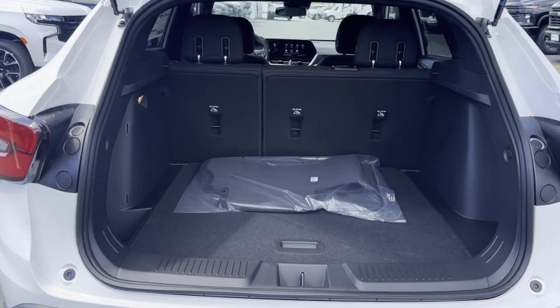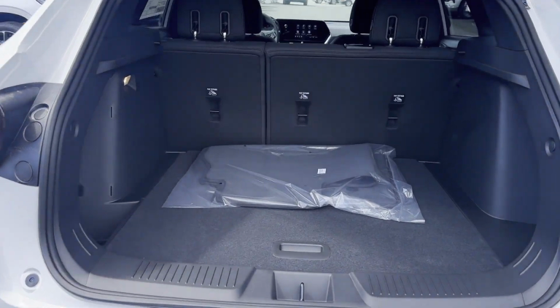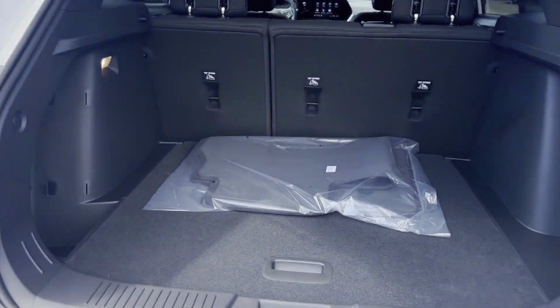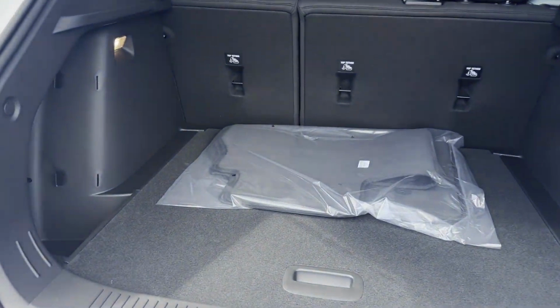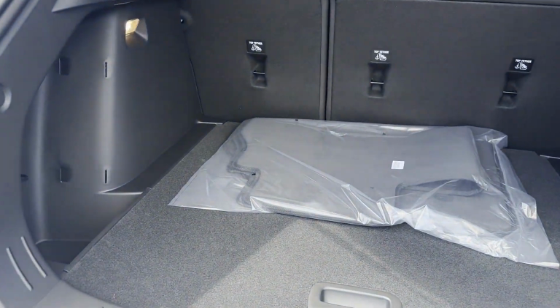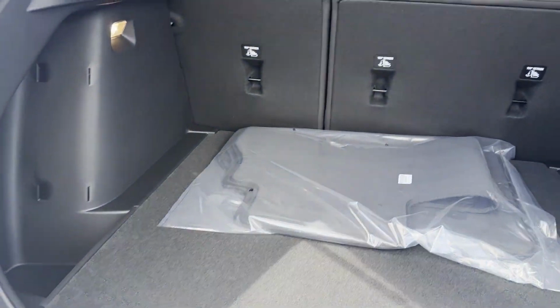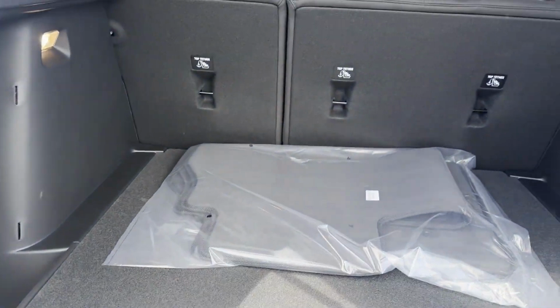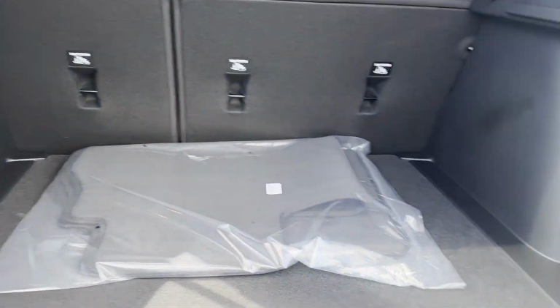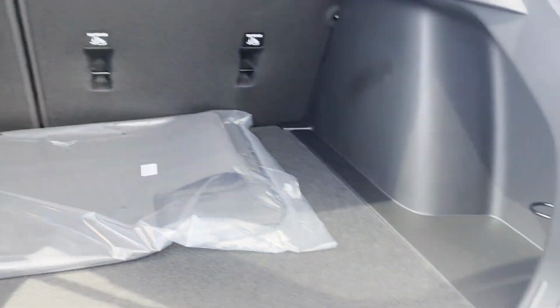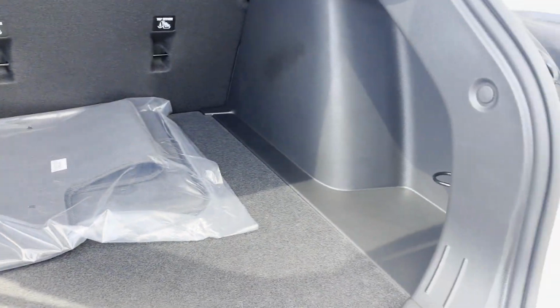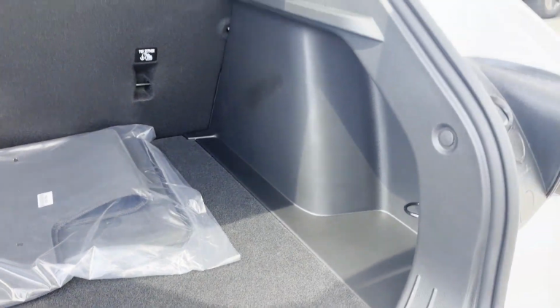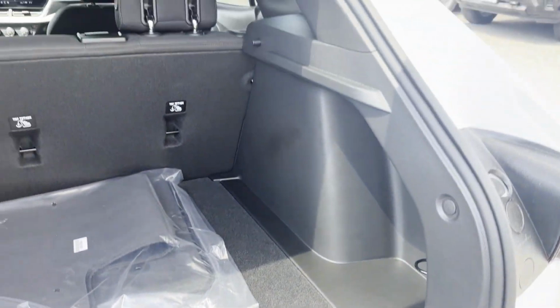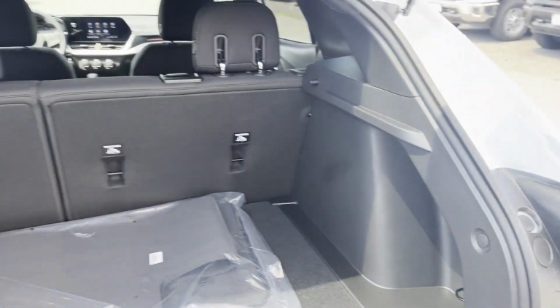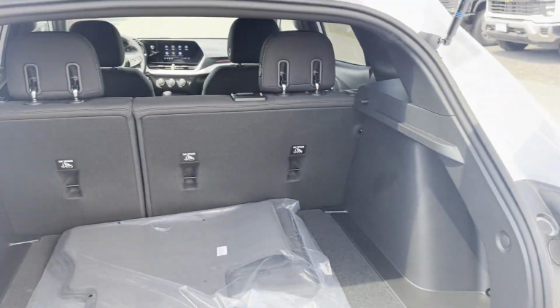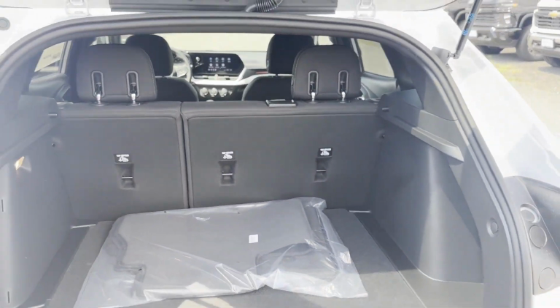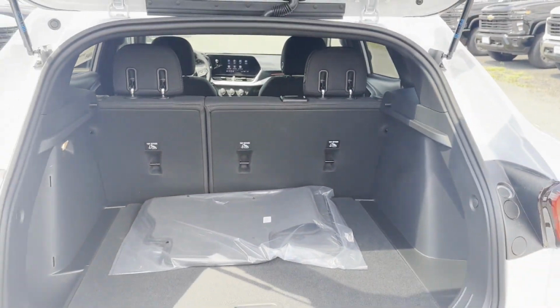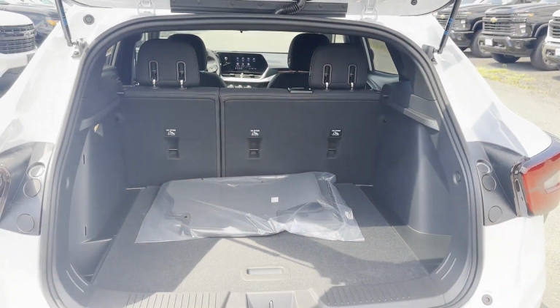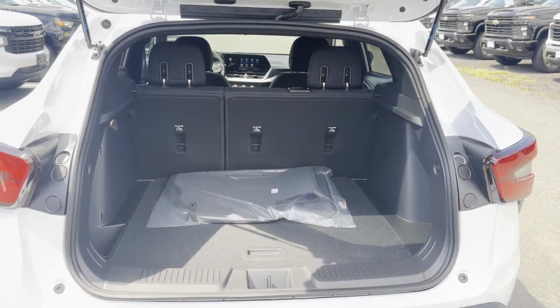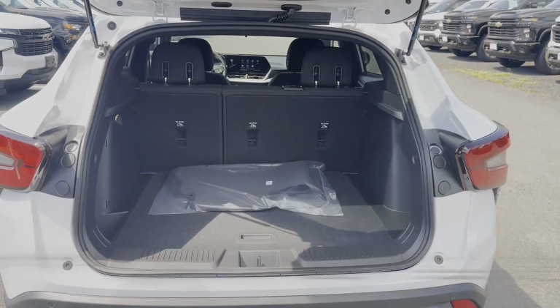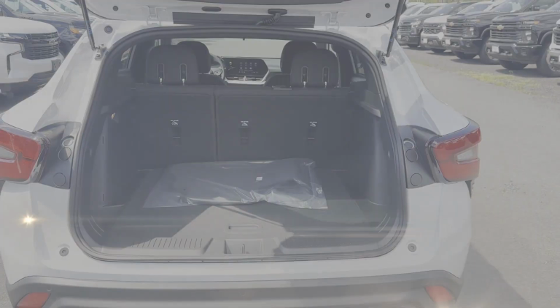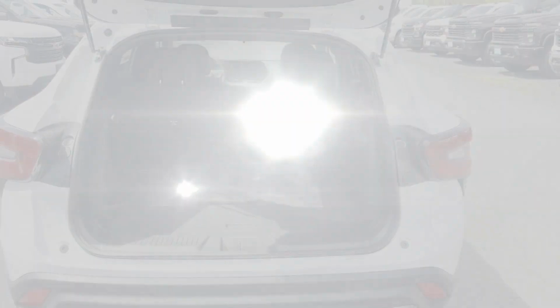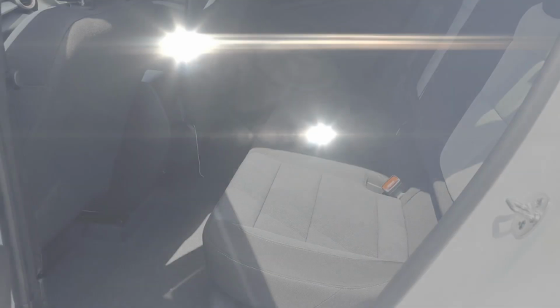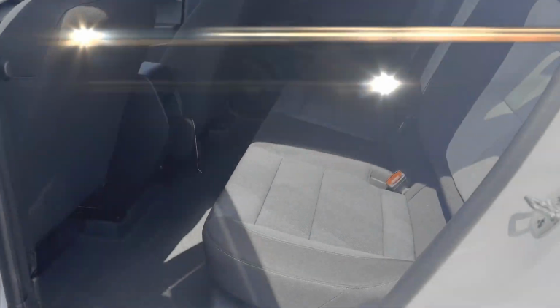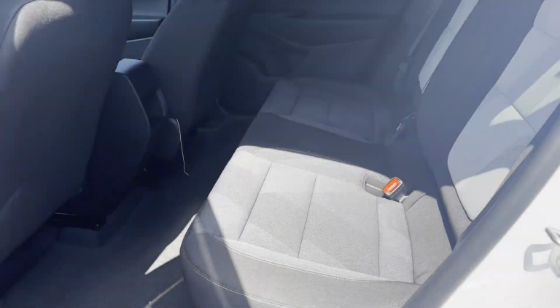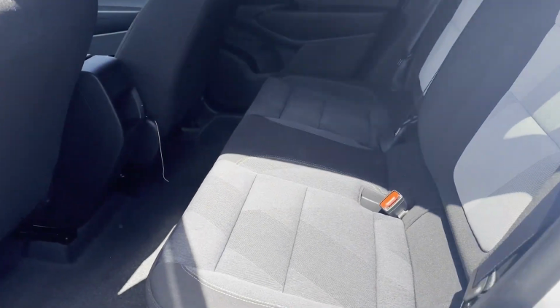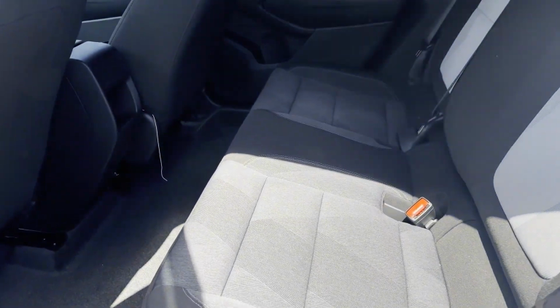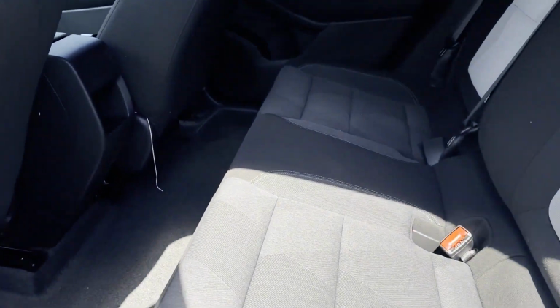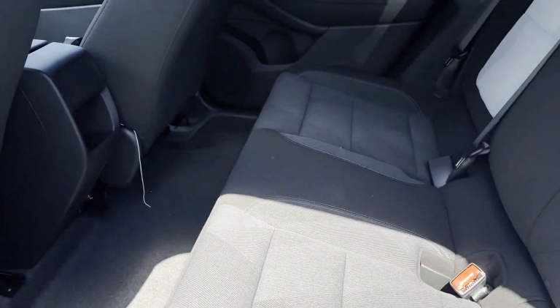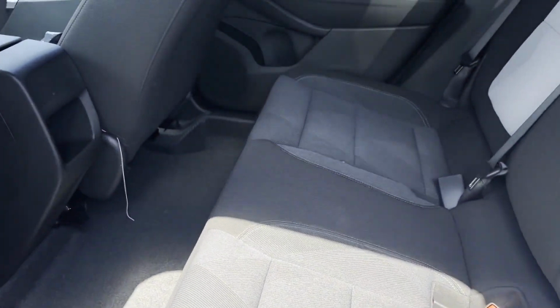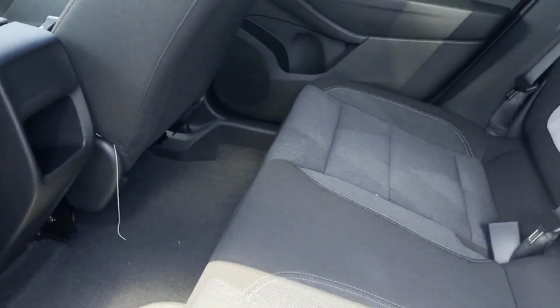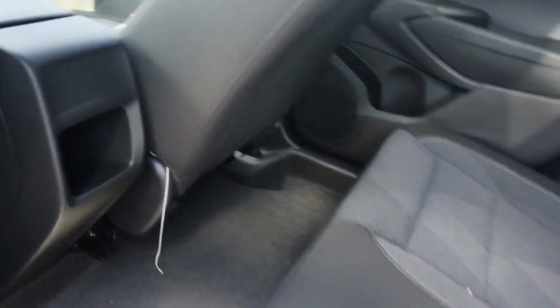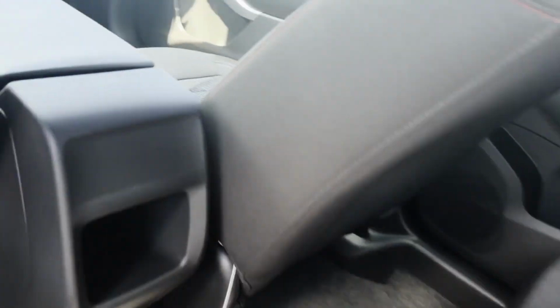Ready to take home the car of your dreams? Thank you.